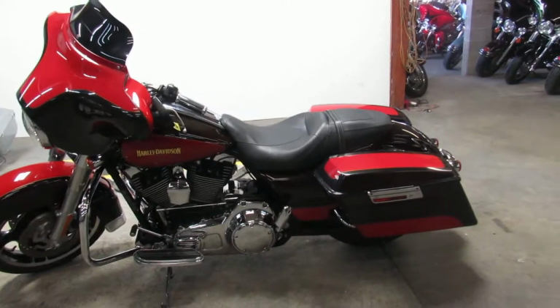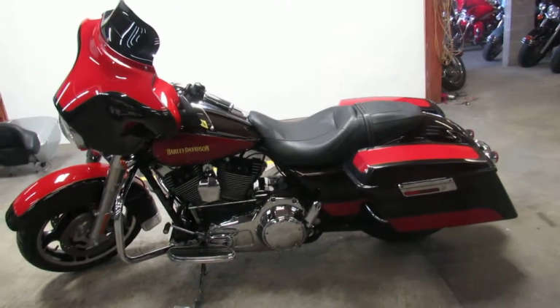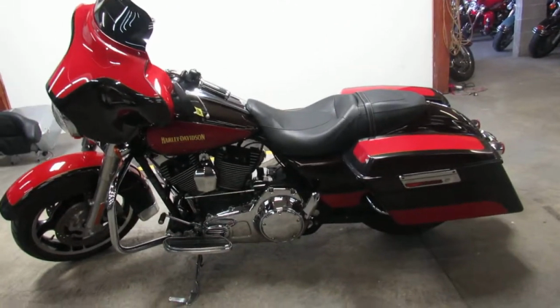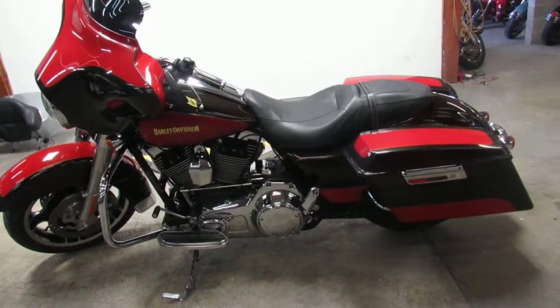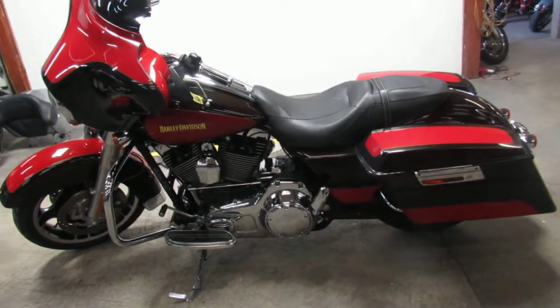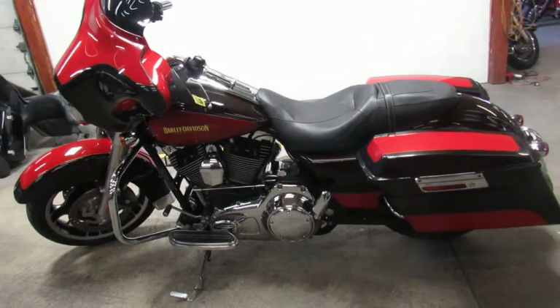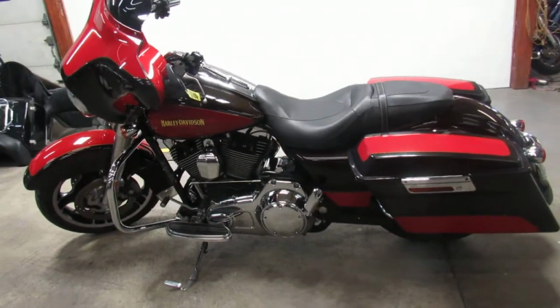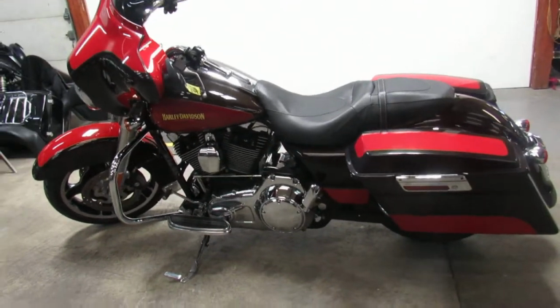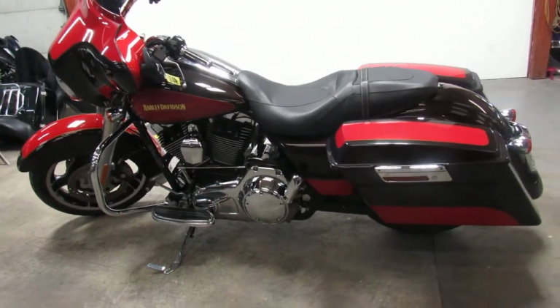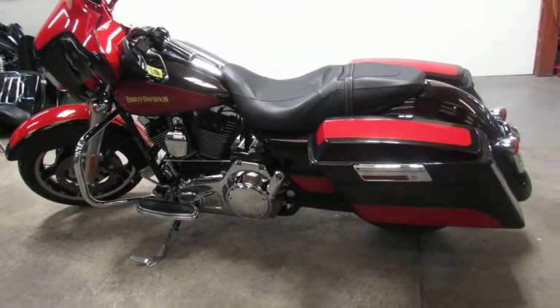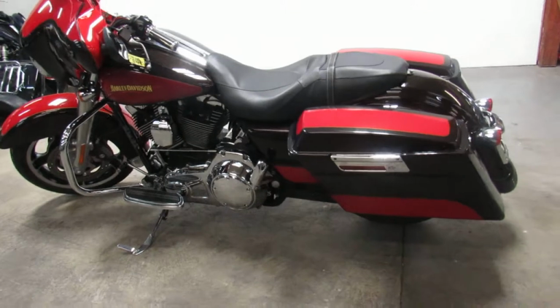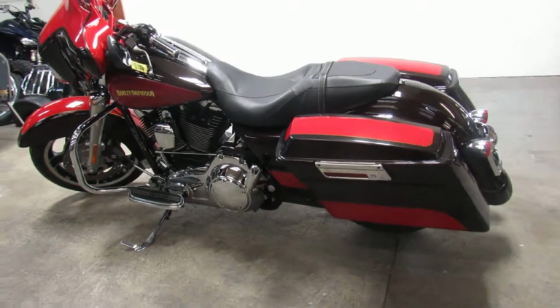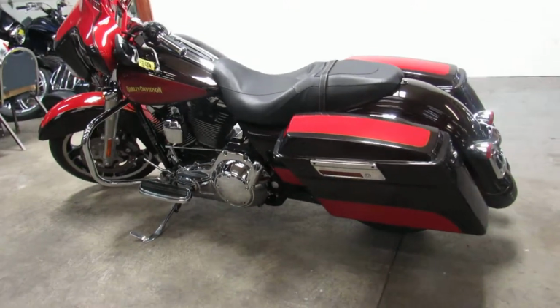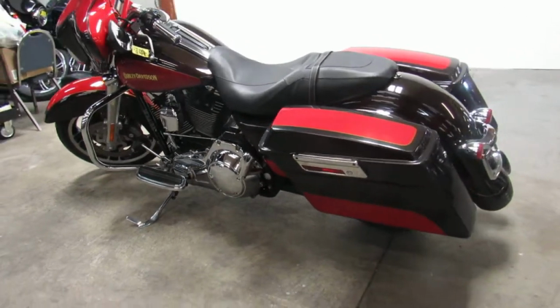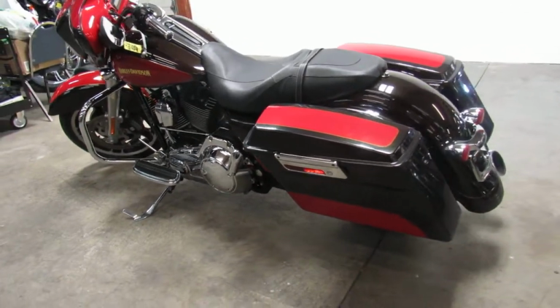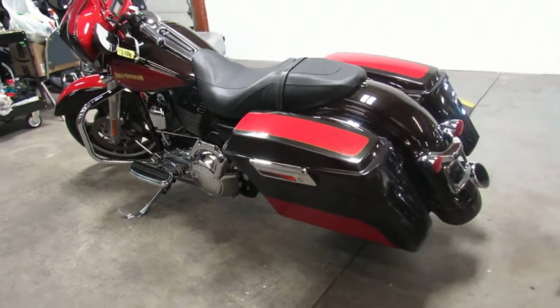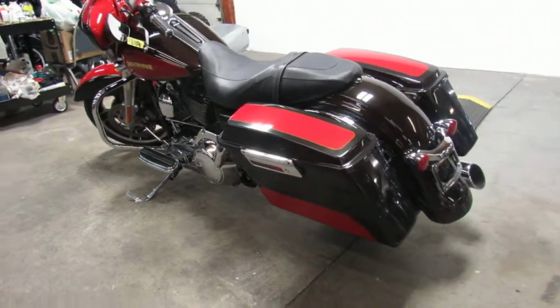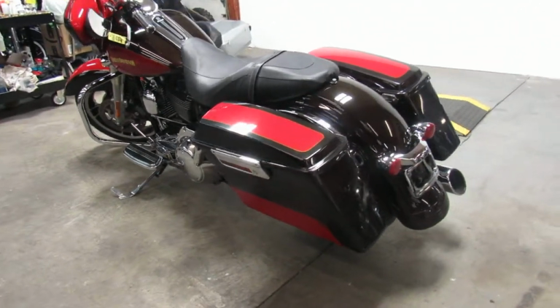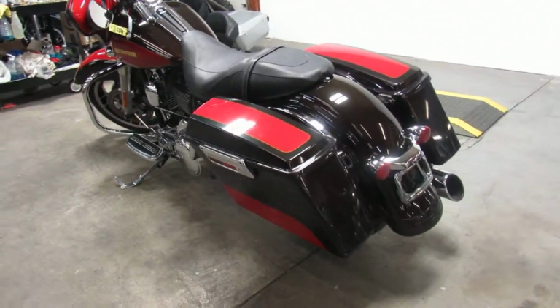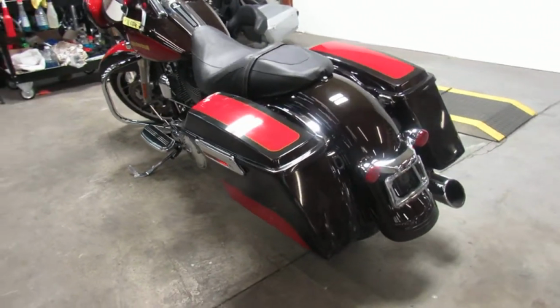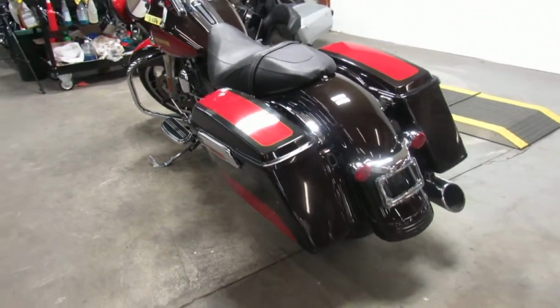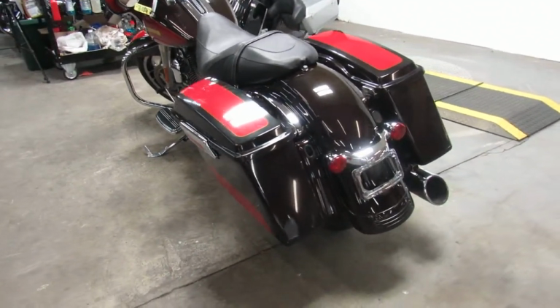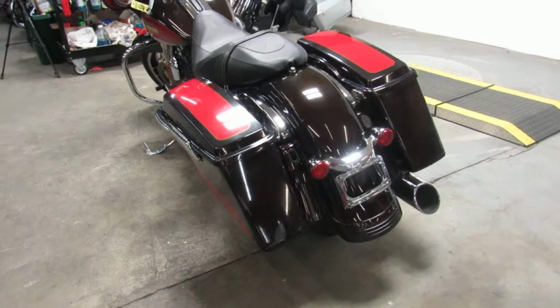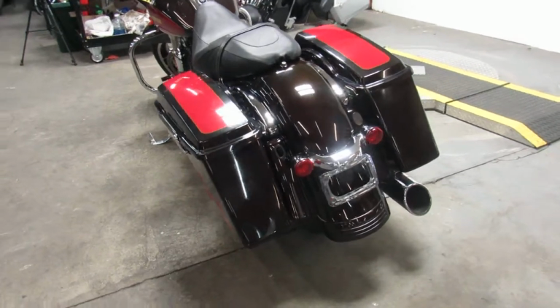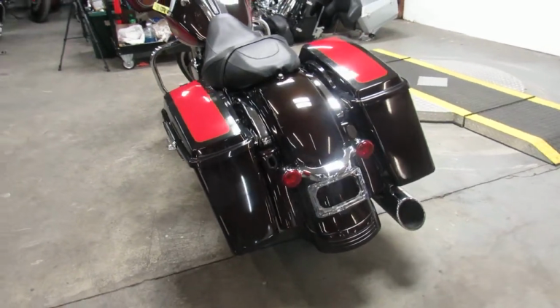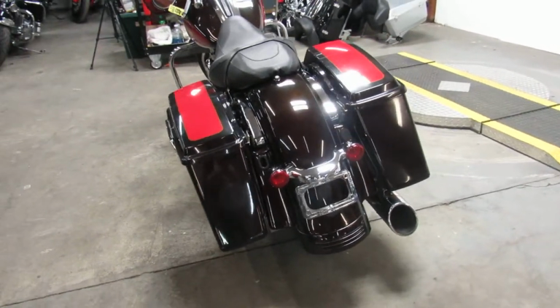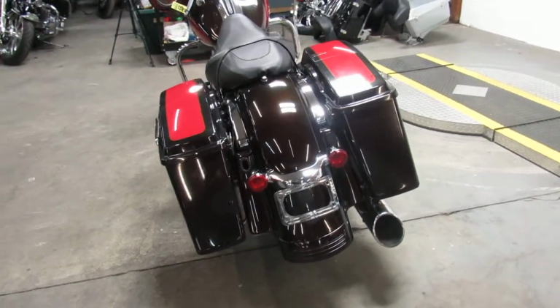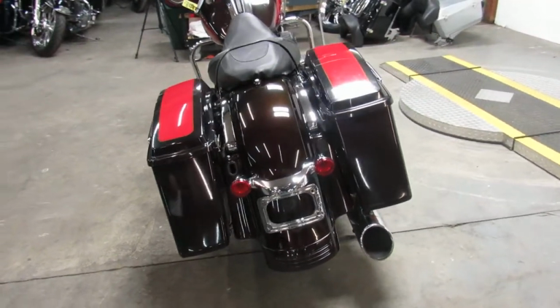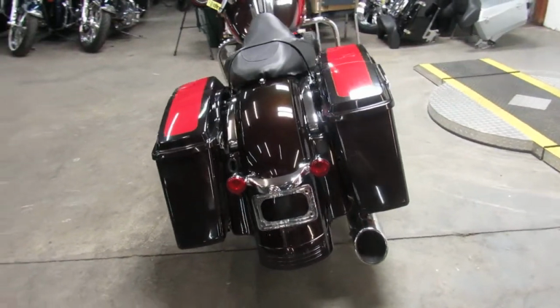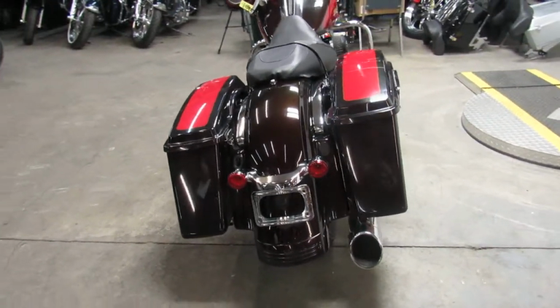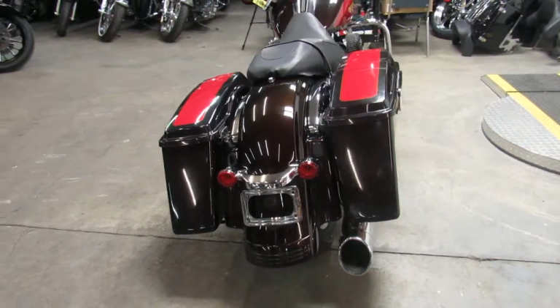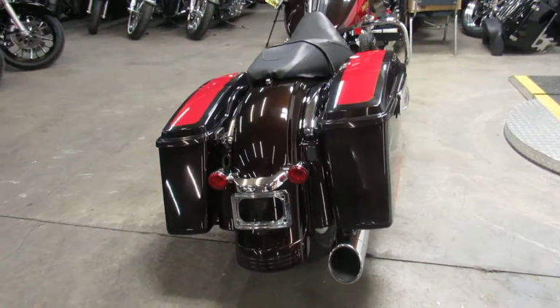Hey guys, ApprovalPowersSports.com here doing some videos on the used Street Glides. Over 90 used Street Glides to choose from. We got financing programs for everyone, leasing programs, layaway programs, and your trades are always welcome.